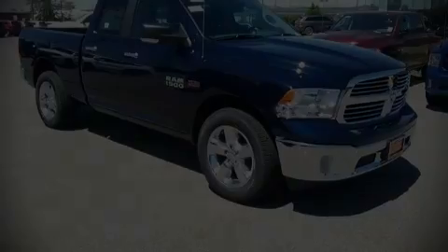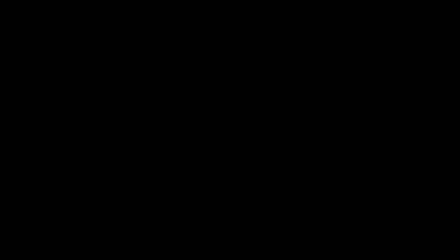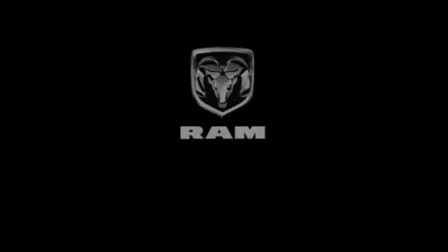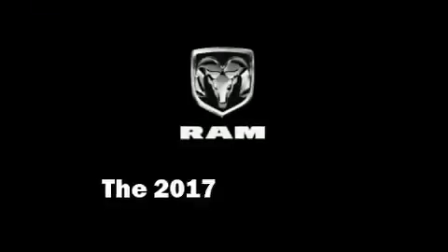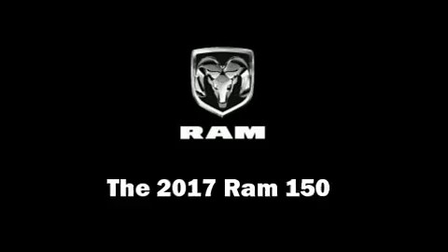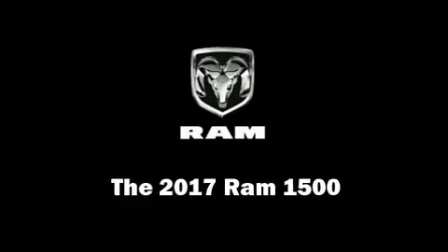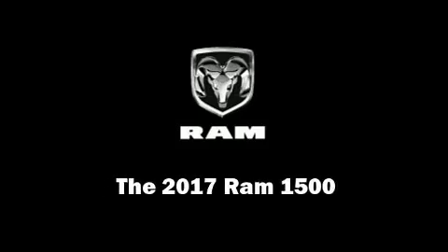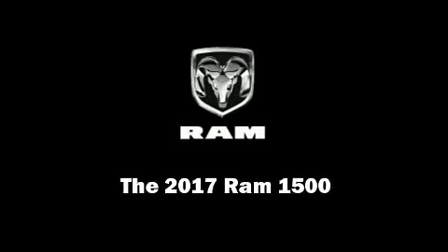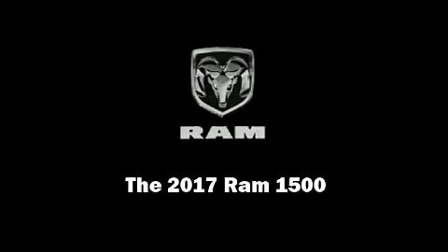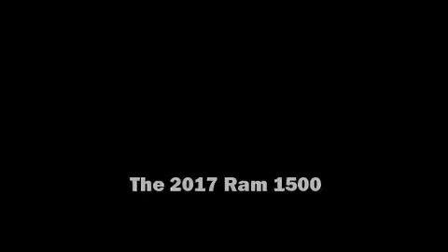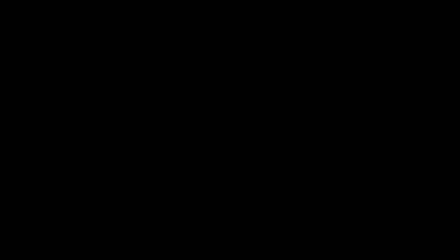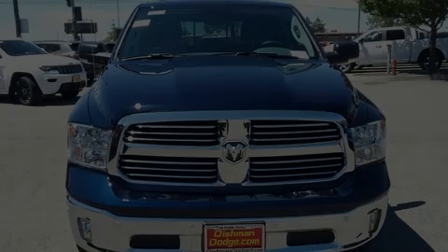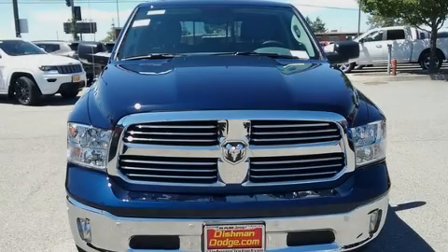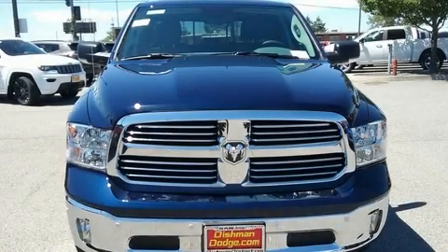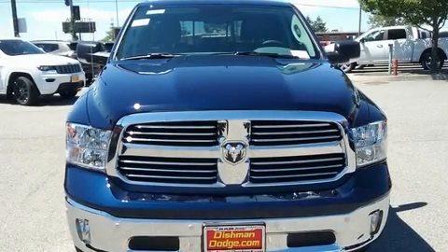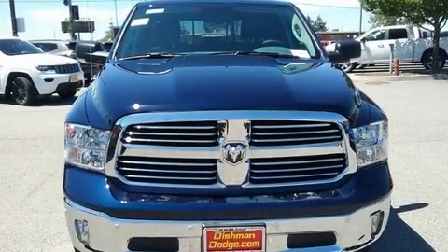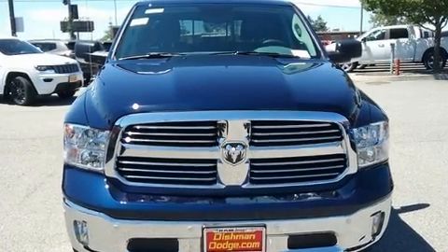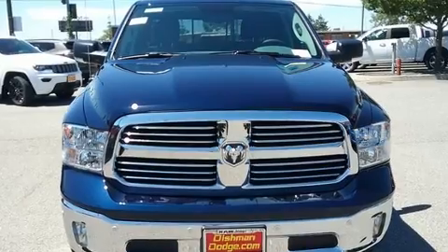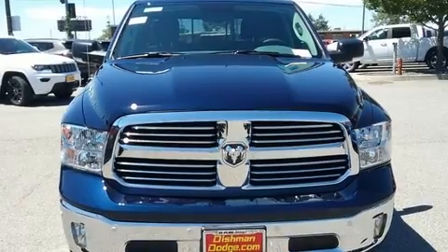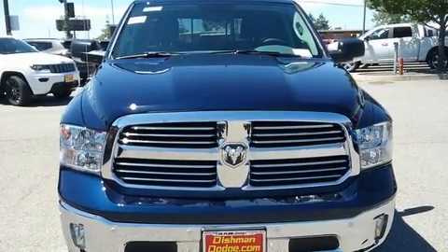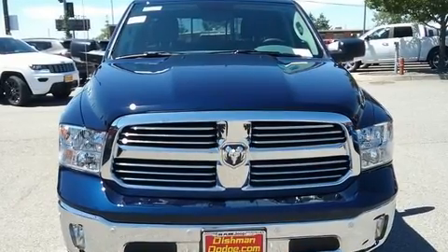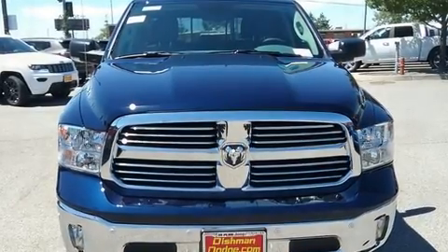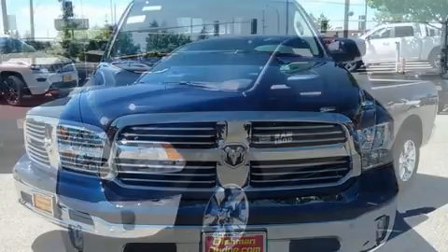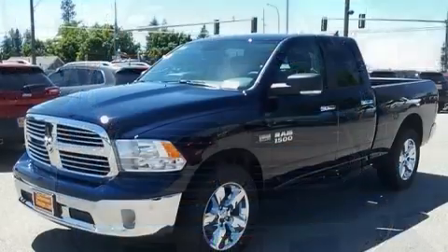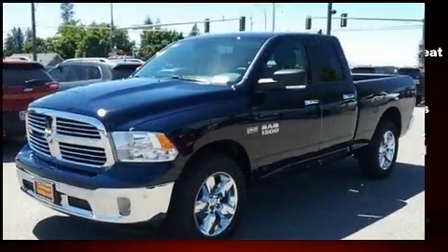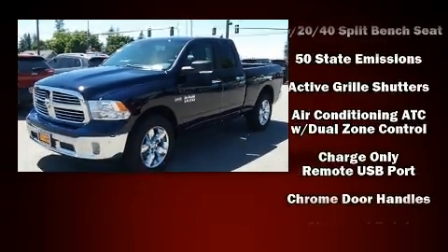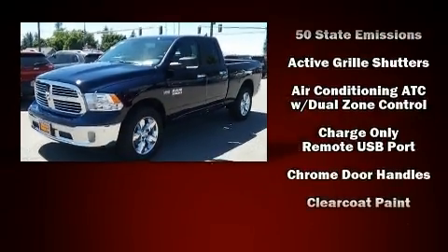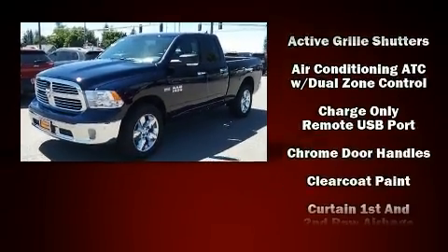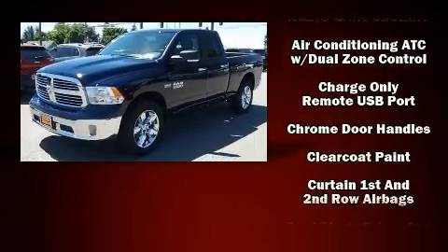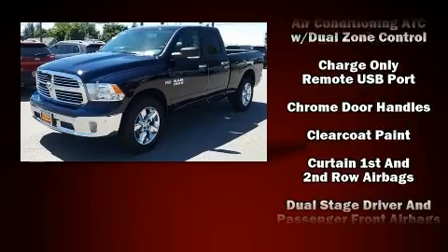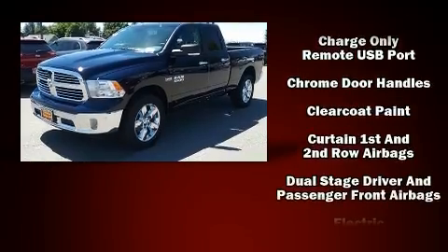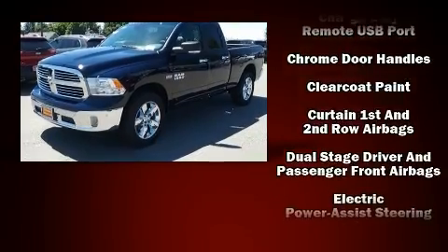You can expect a lot from the 2017 Ram 1500. It features four-wheel drive capabilities, a durable automatic transmission, and a powerful eight-cylinder engine.